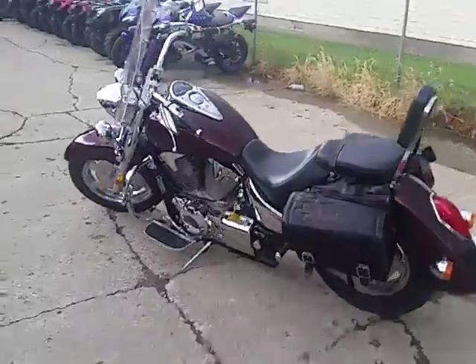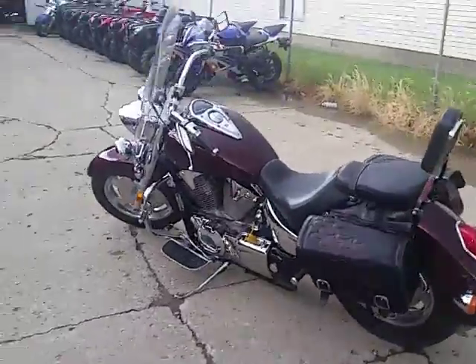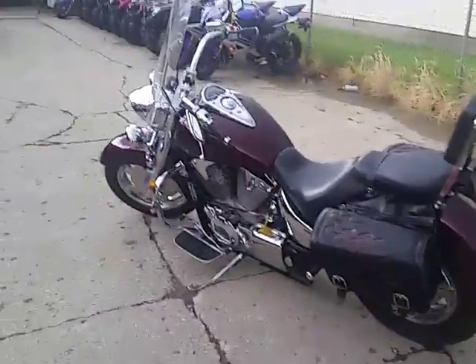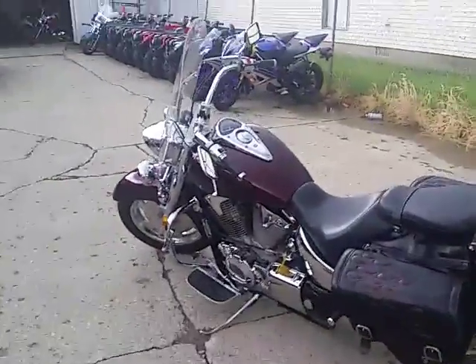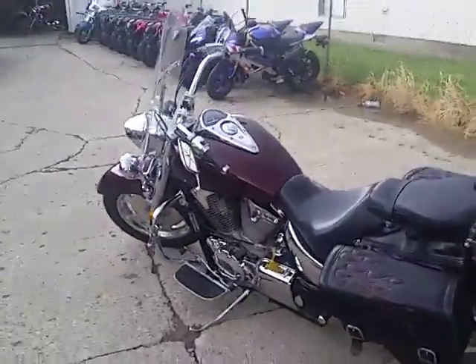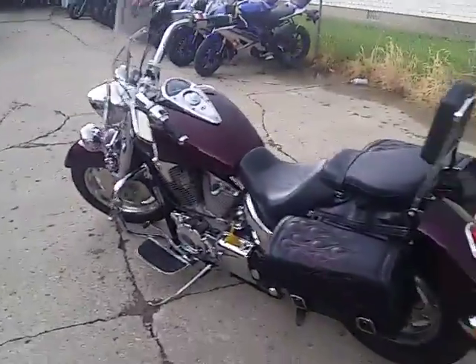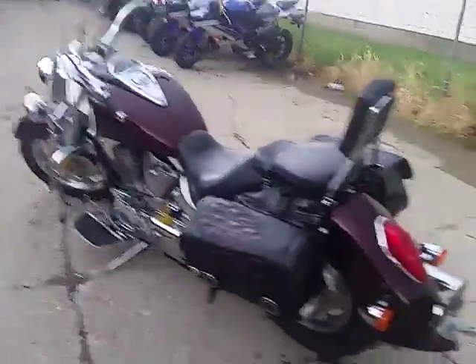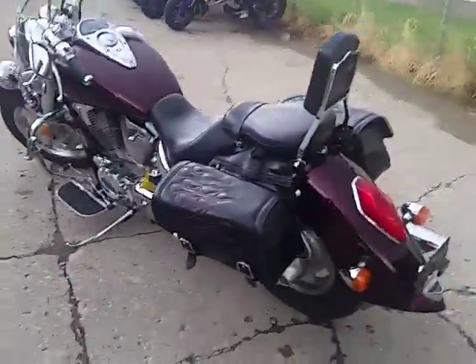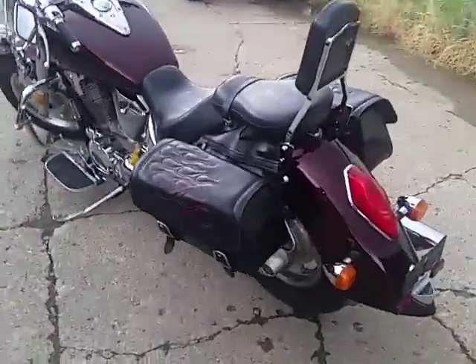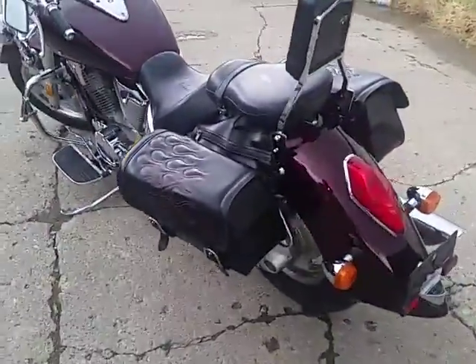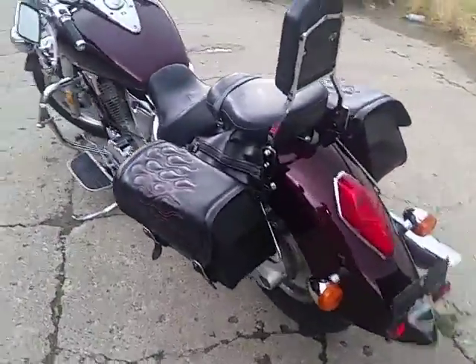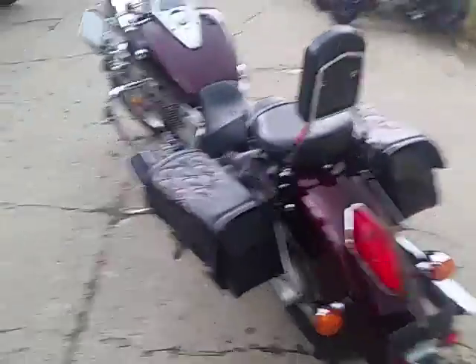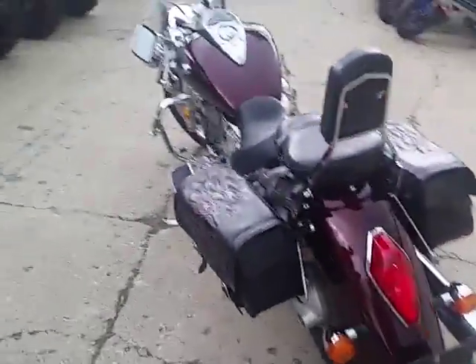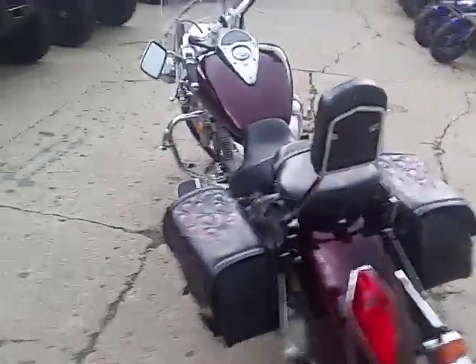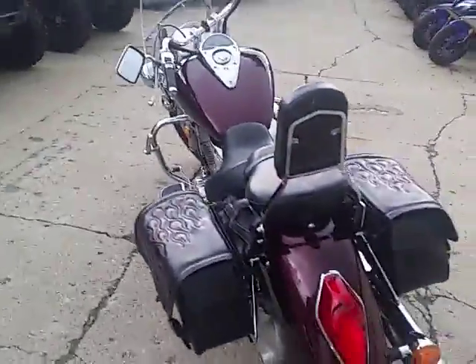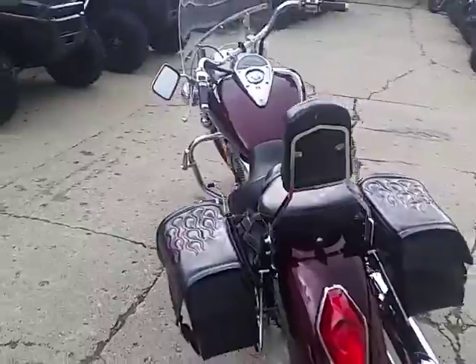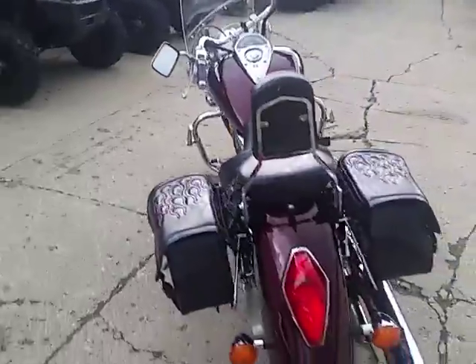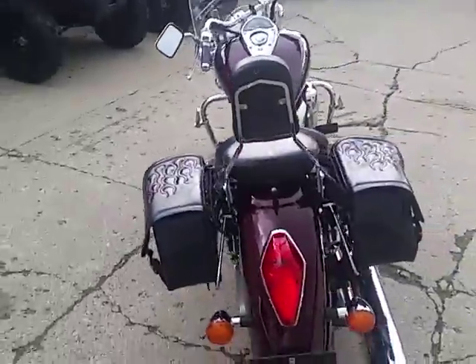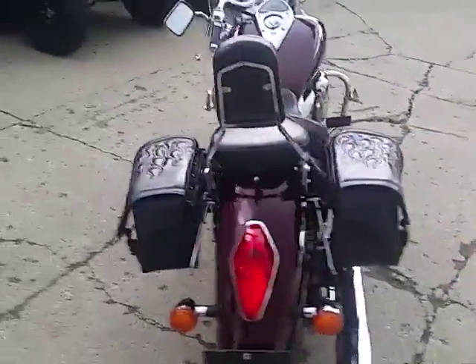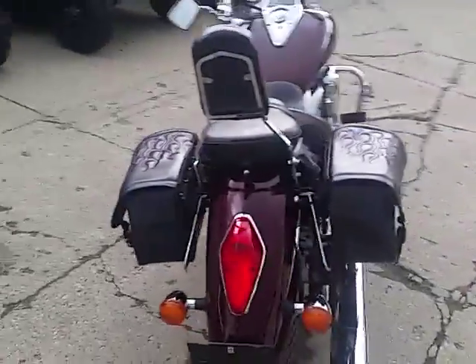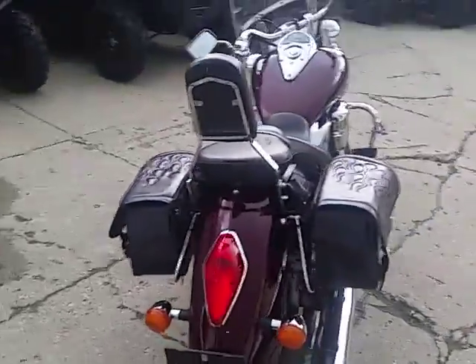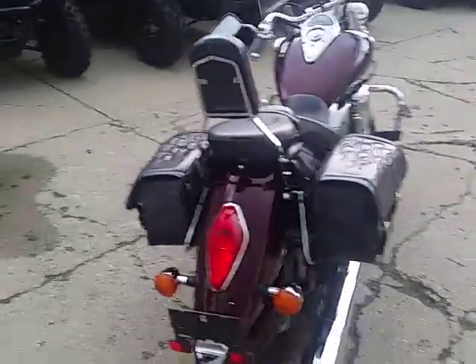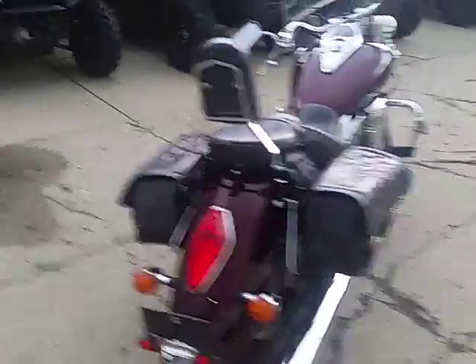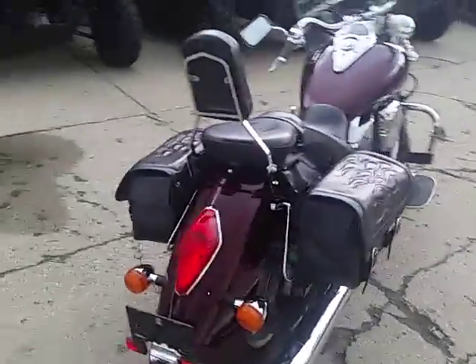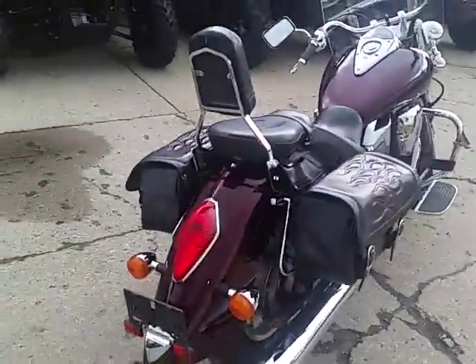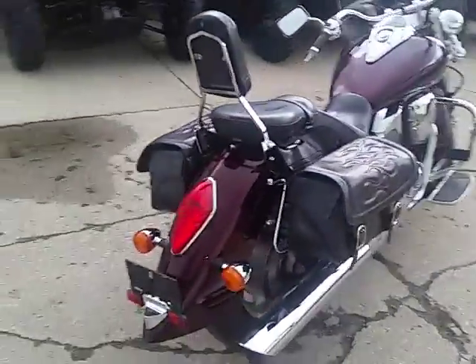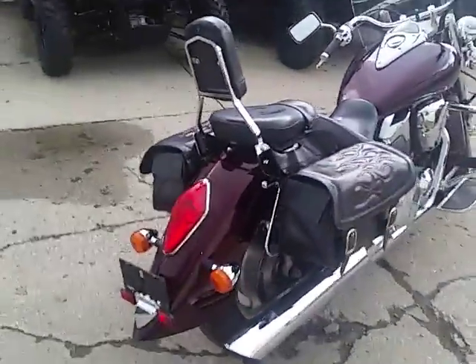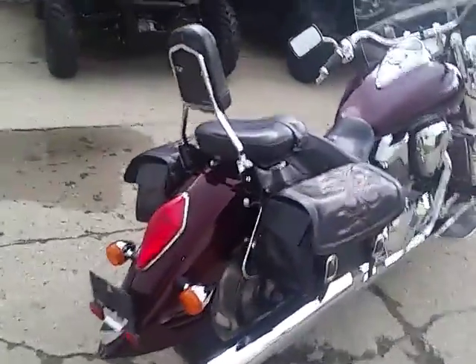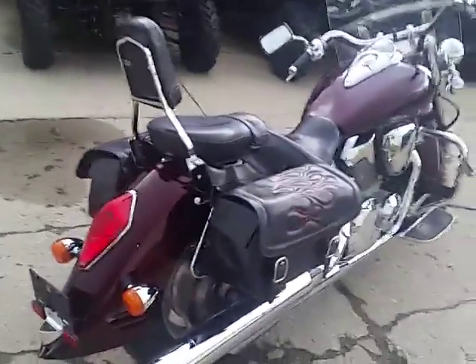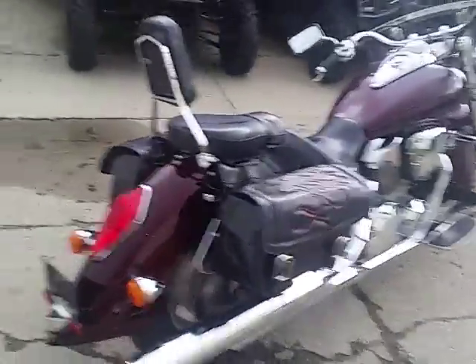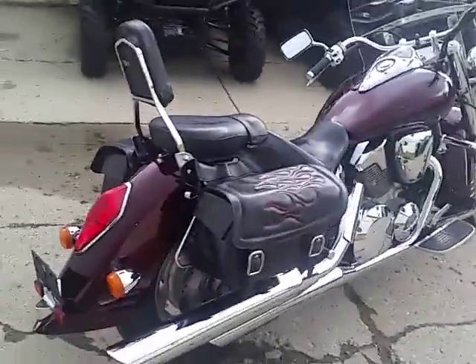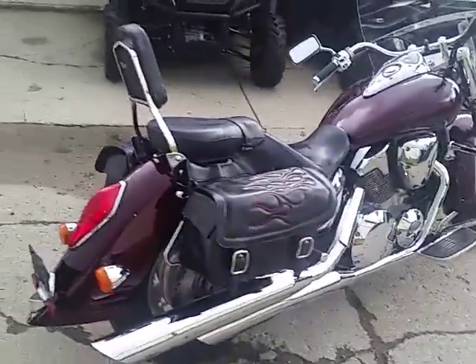Hey, we got a 2007 Honda VTX 1300 Retro for sale. This bike's only got 7,494 miles. Loaded up with all the extras.